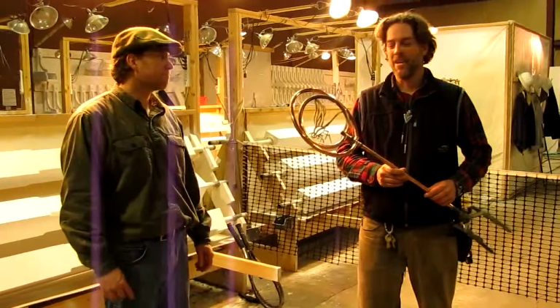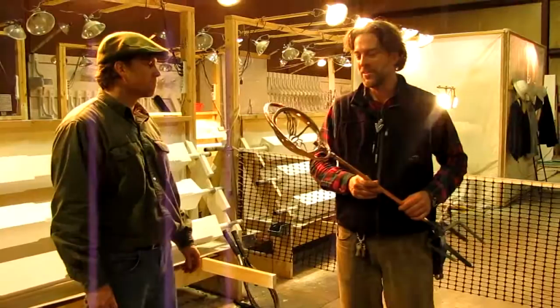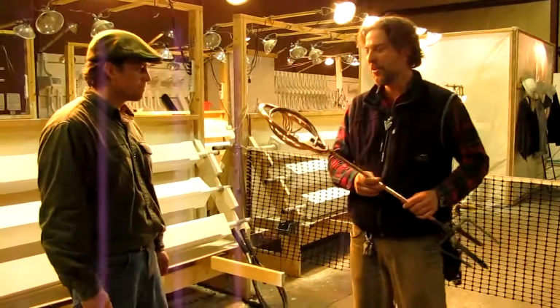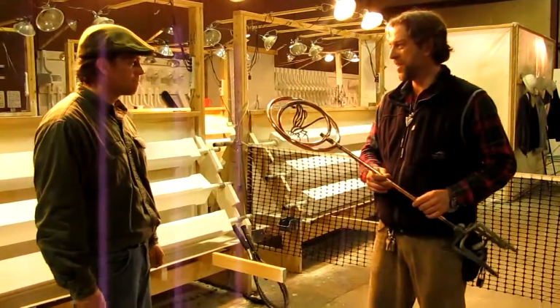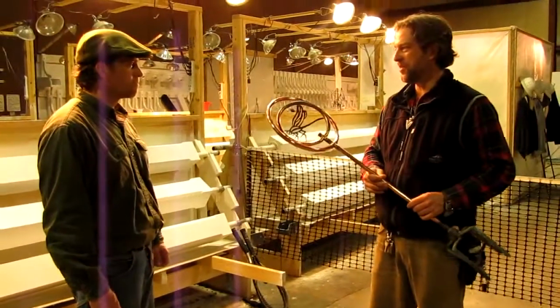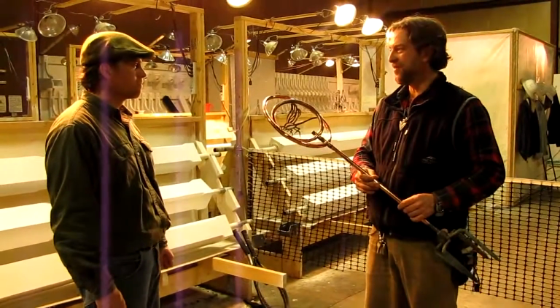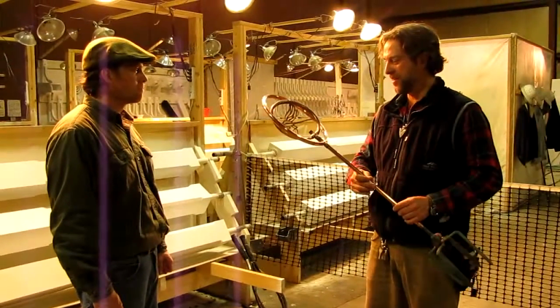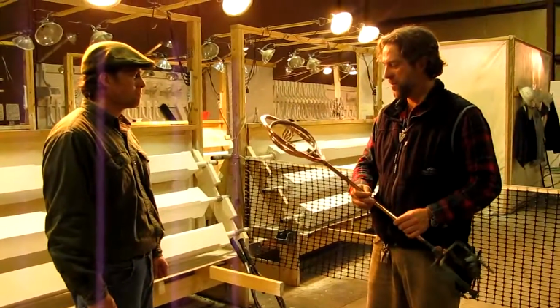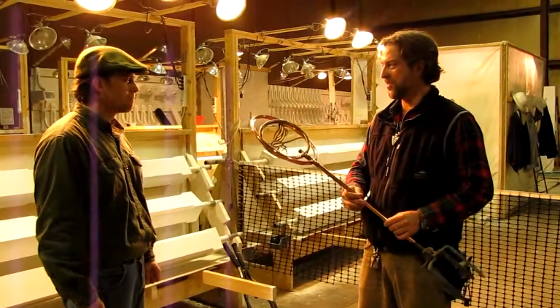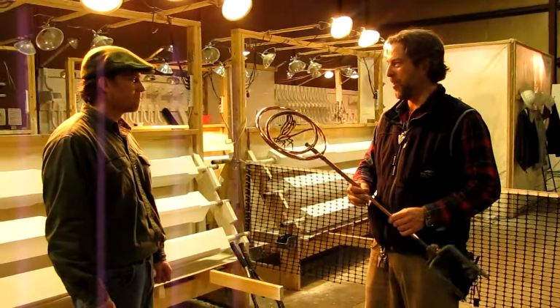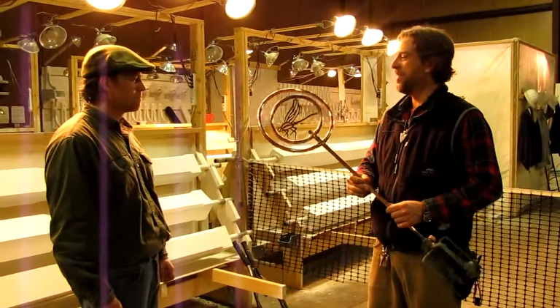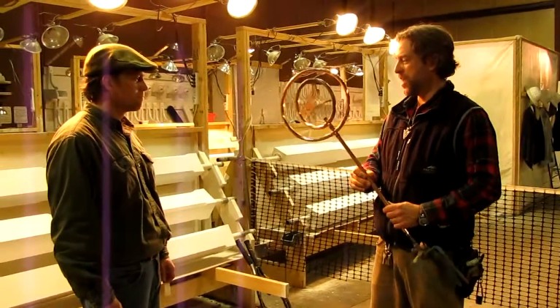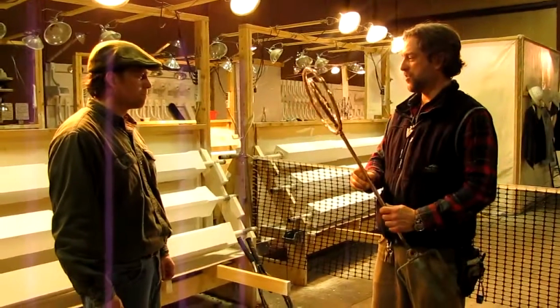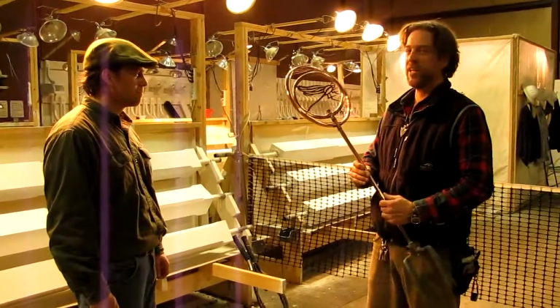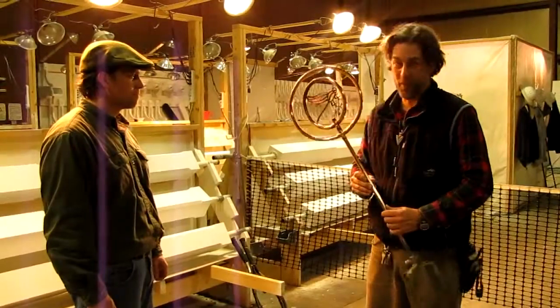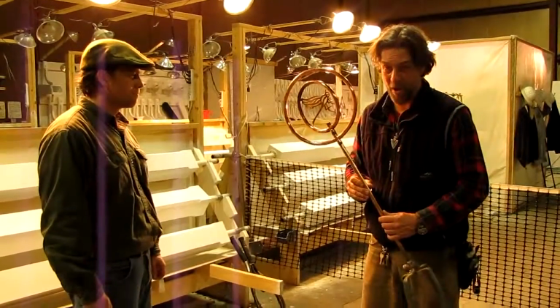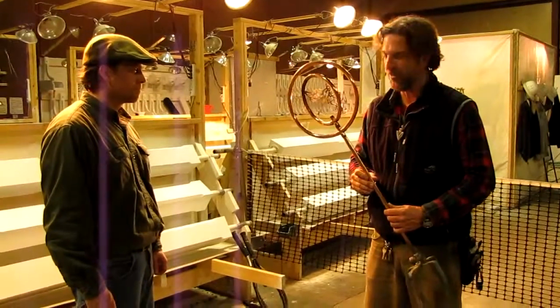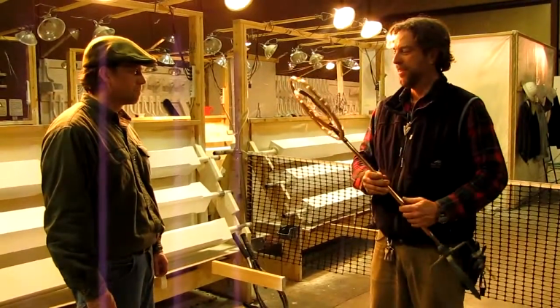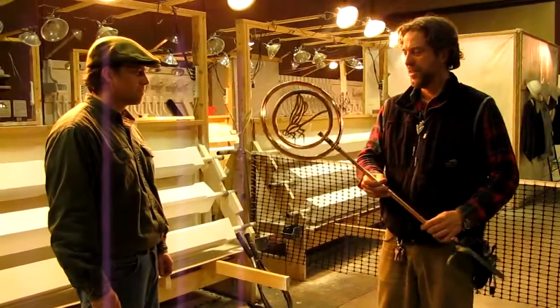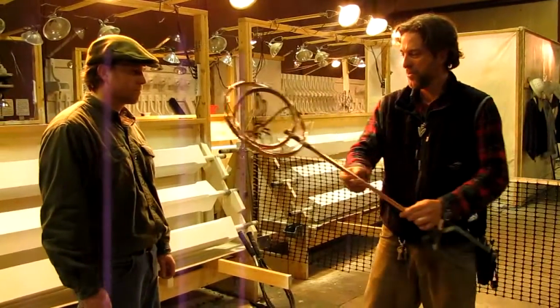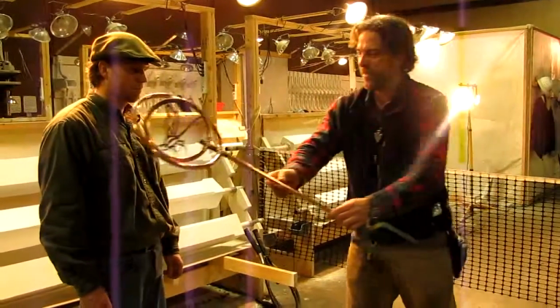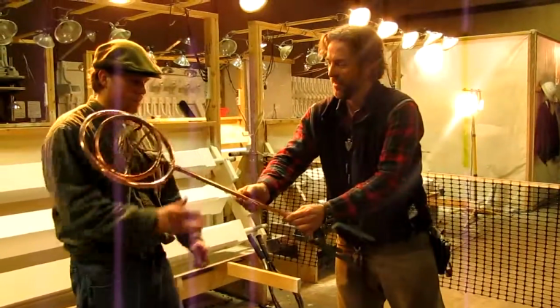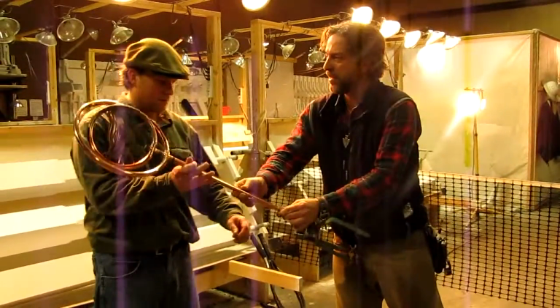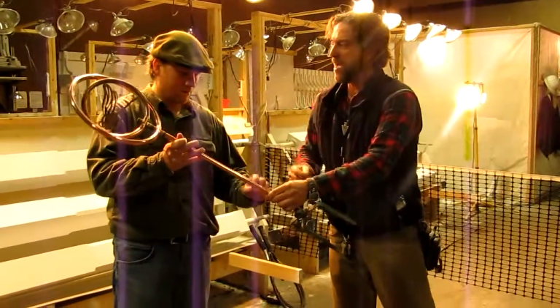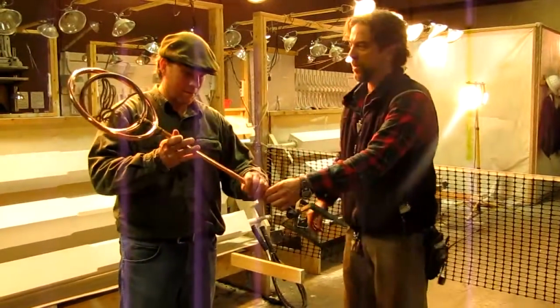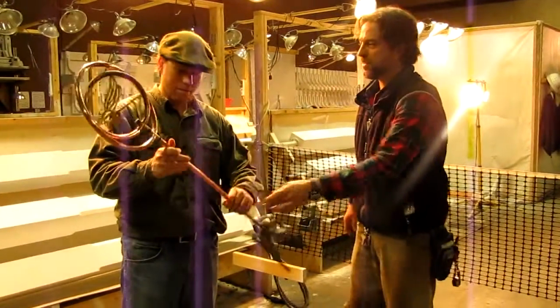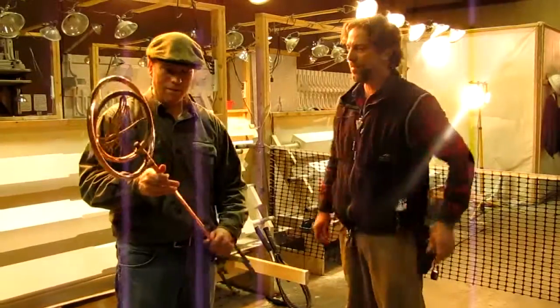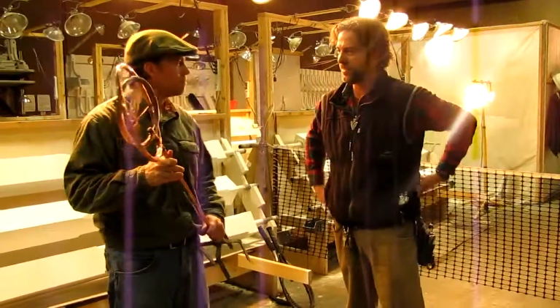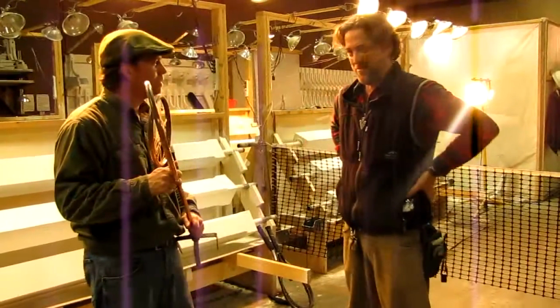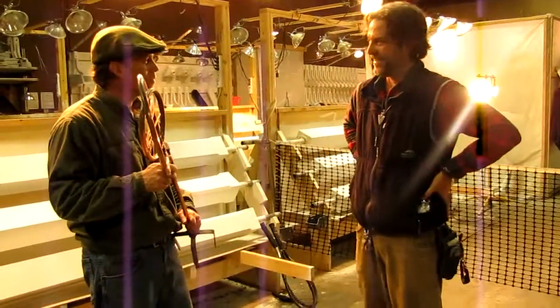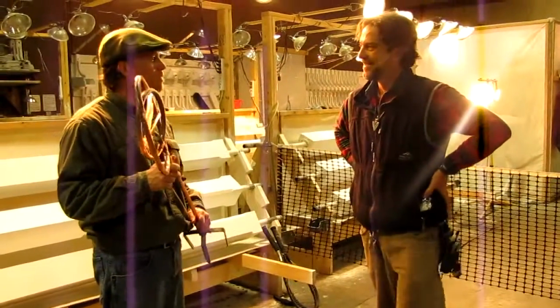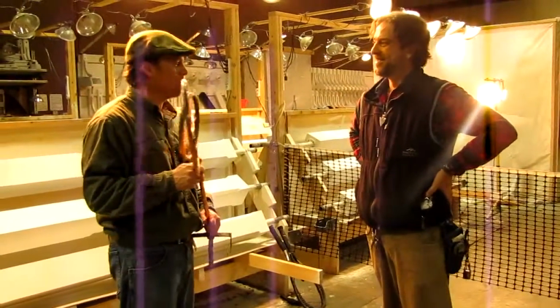I'd just like to congratulate you, Scott, for winning the 2012 Championship Indoor Free Ball. This here is your trophy. You played a fine match. You won in straight sets. Do you have anything to say about it?